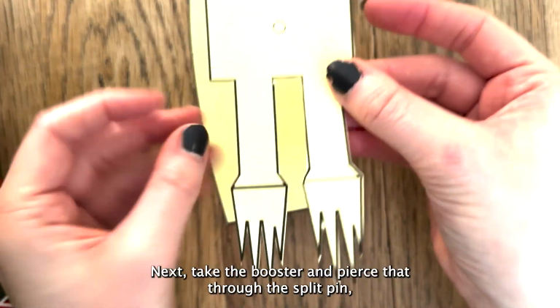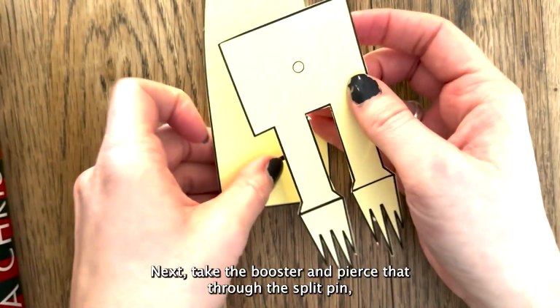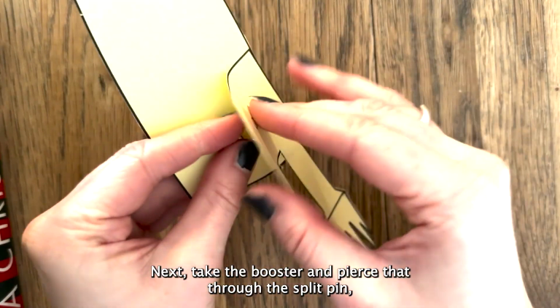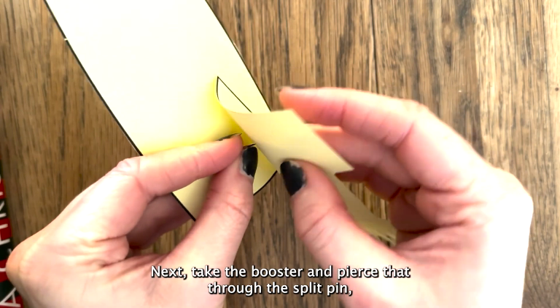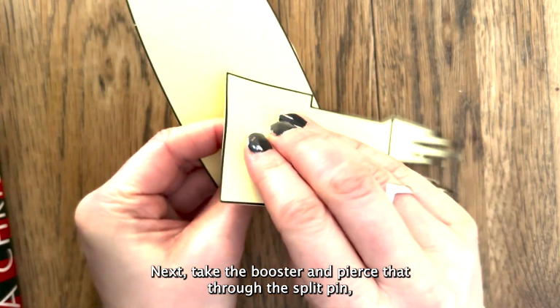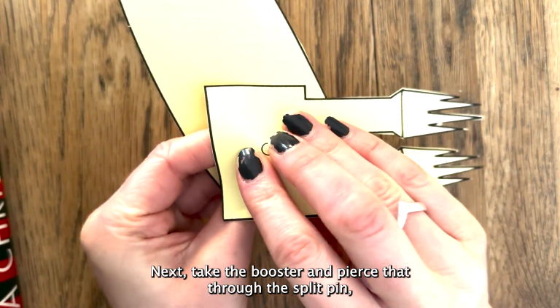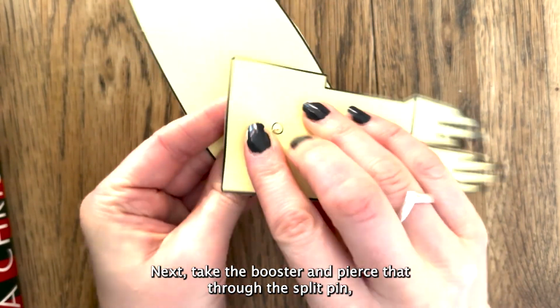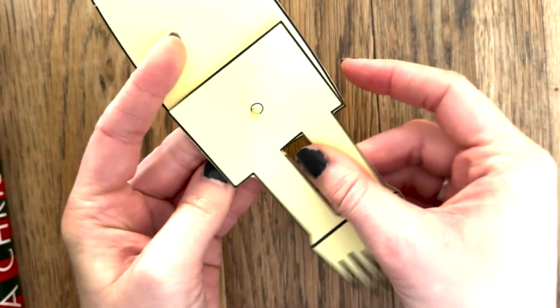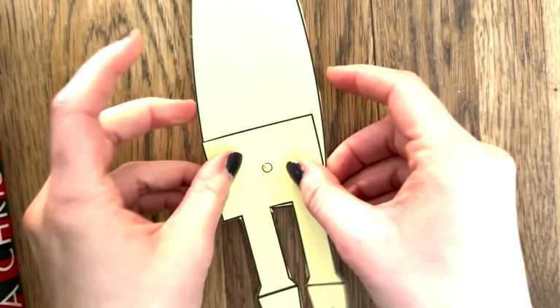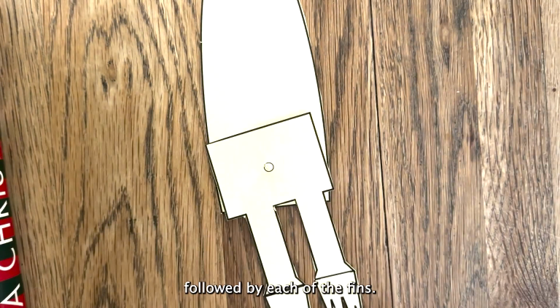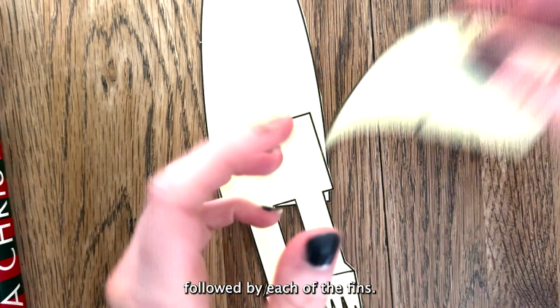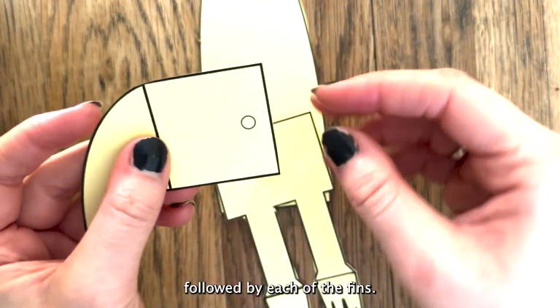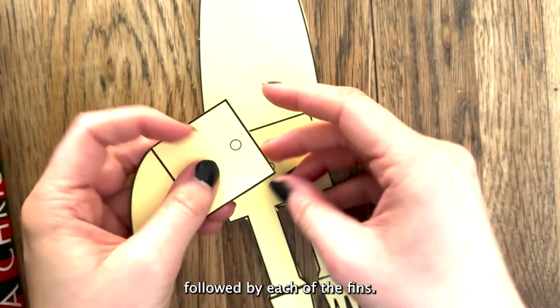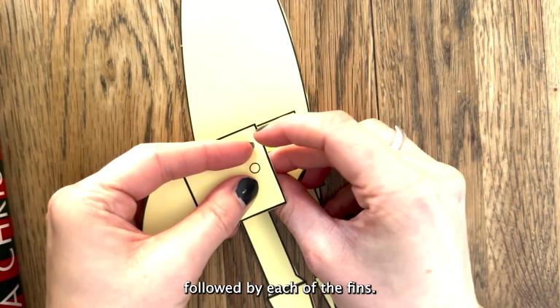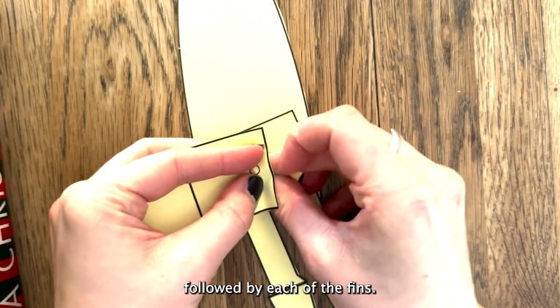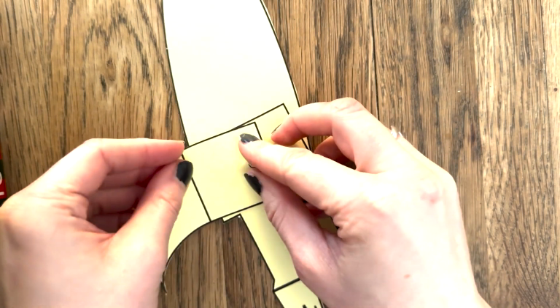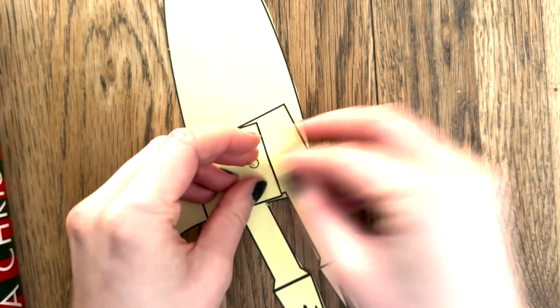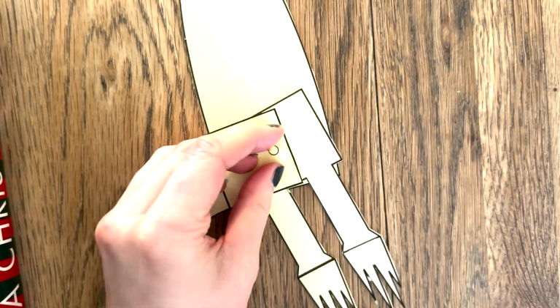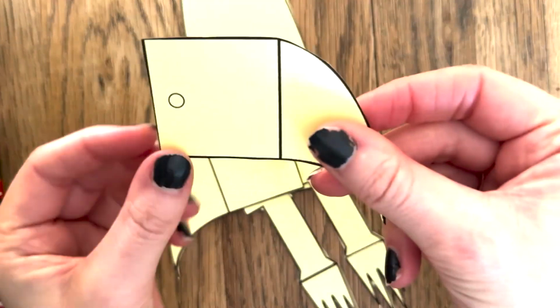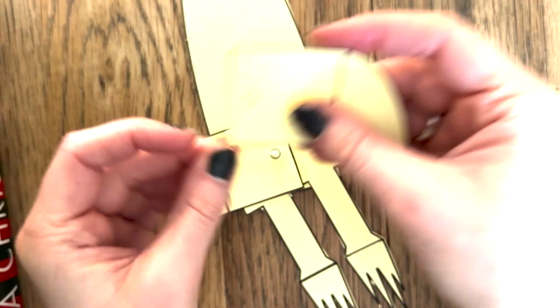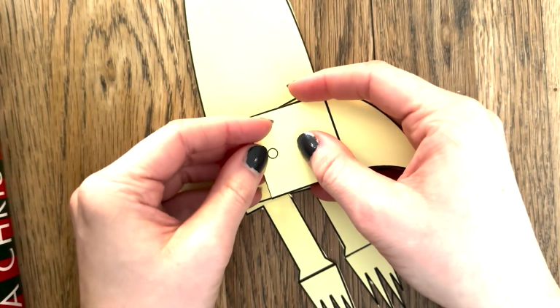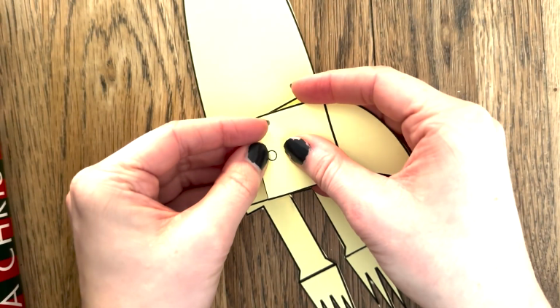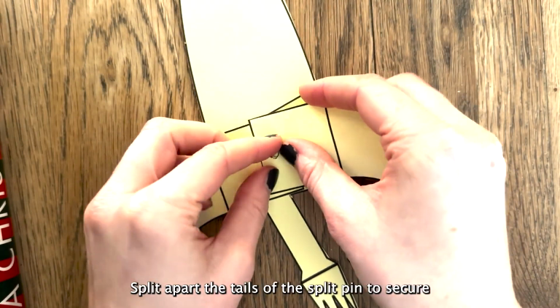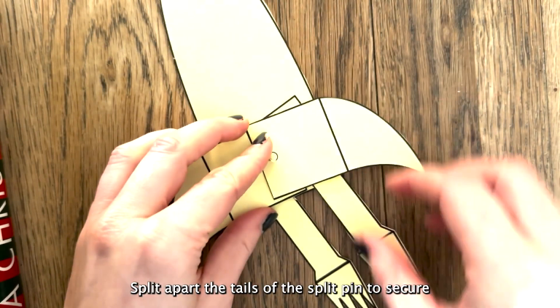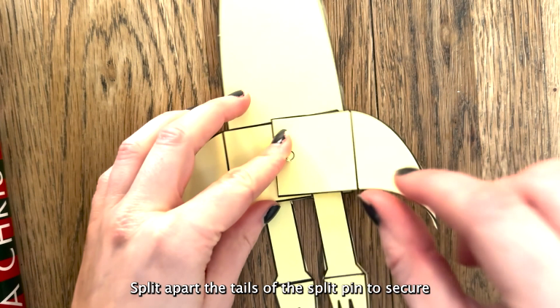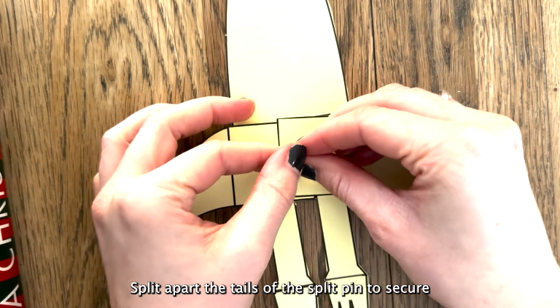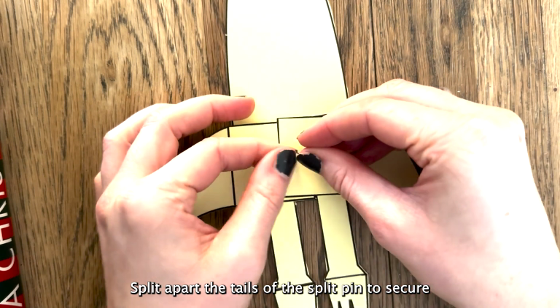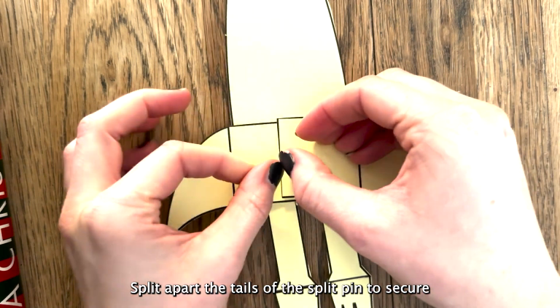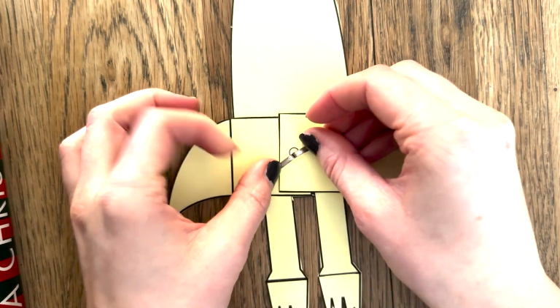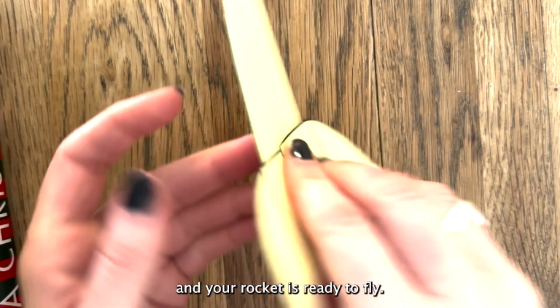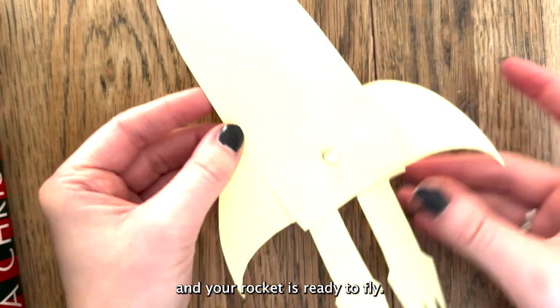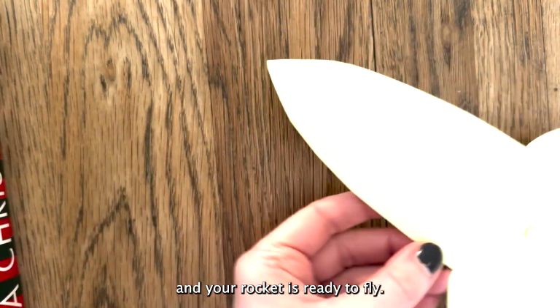Next, take the booster and pierce that through the split pin, followed by each of the fins. Split apart the tails of the split pin to secure, and your rocket is ready to fly.